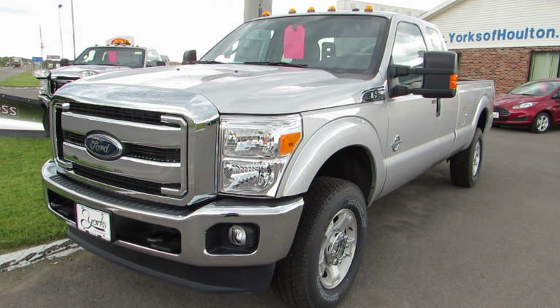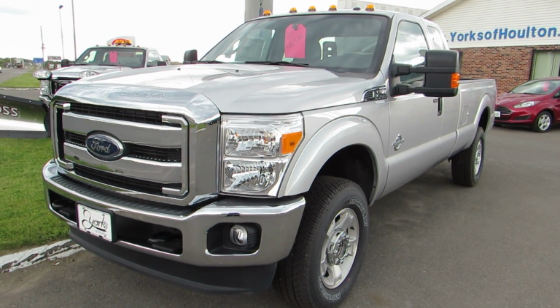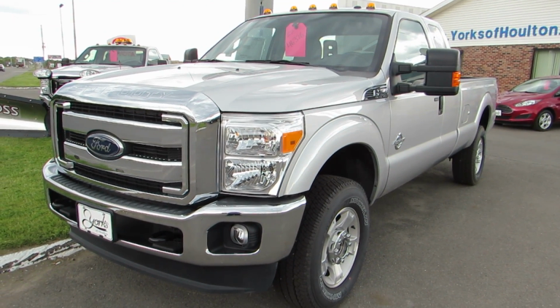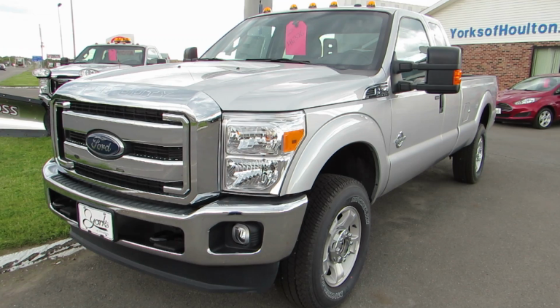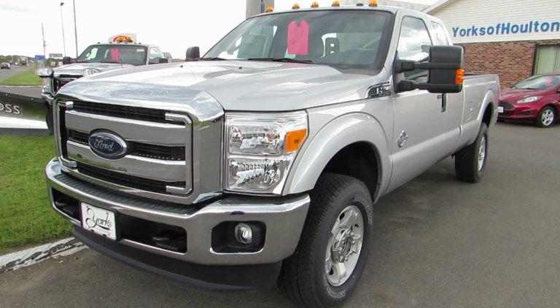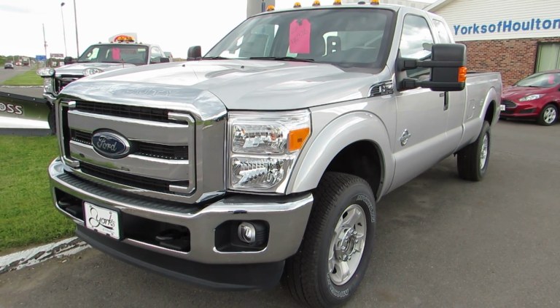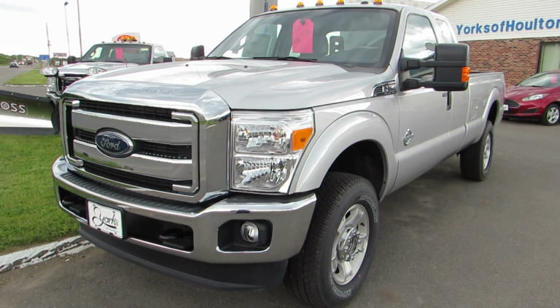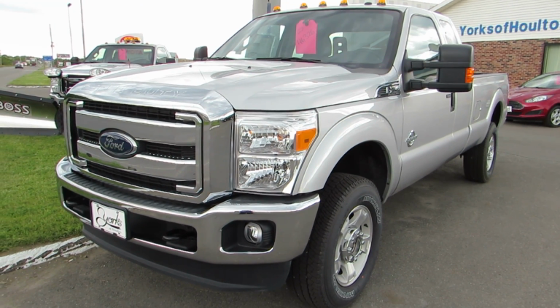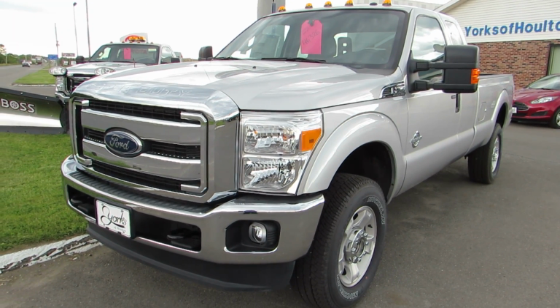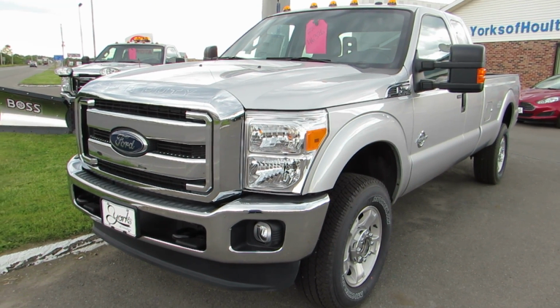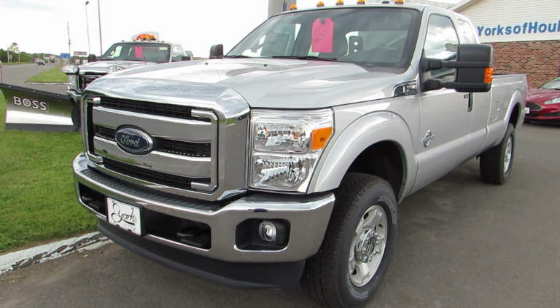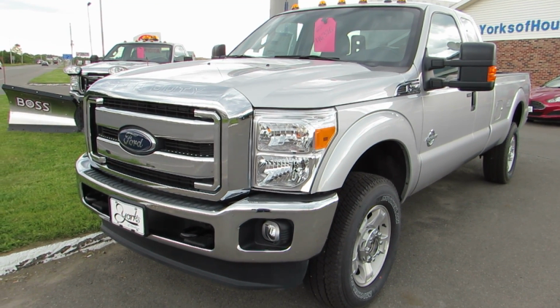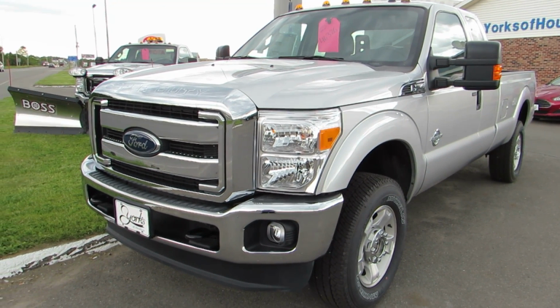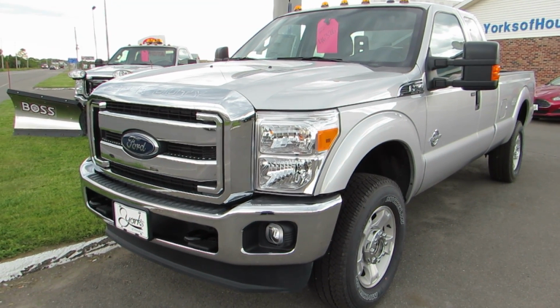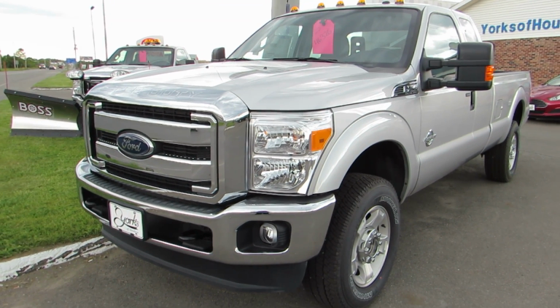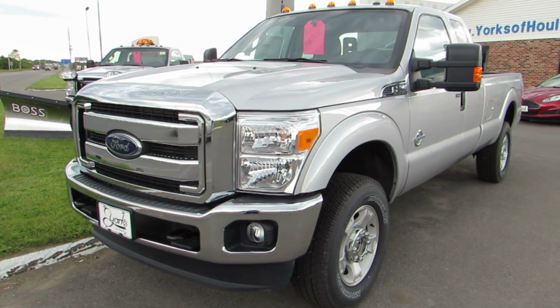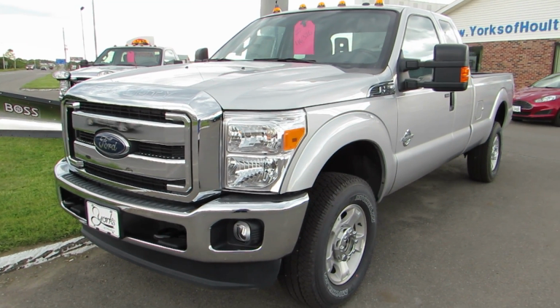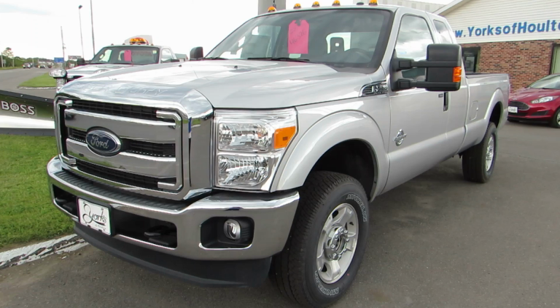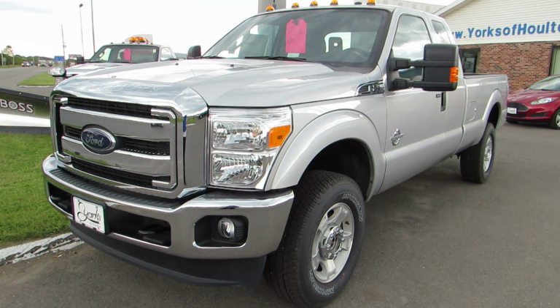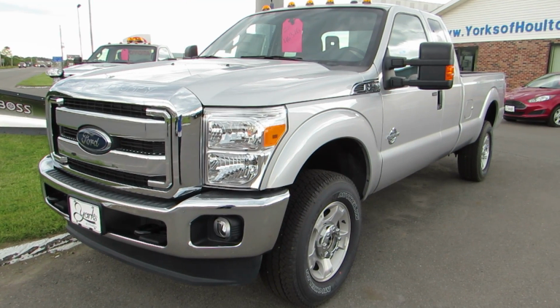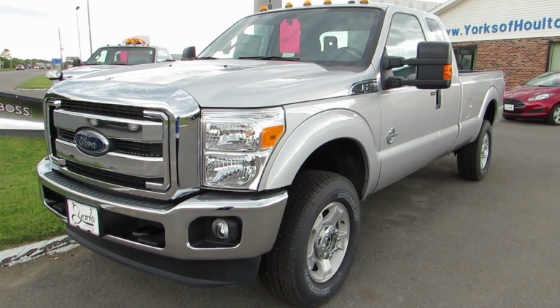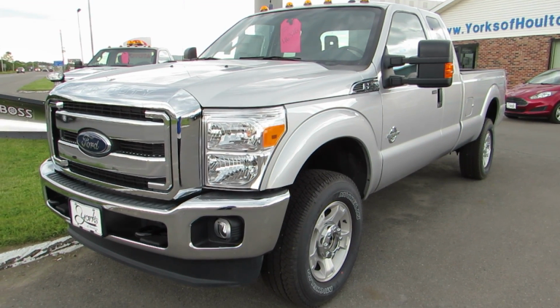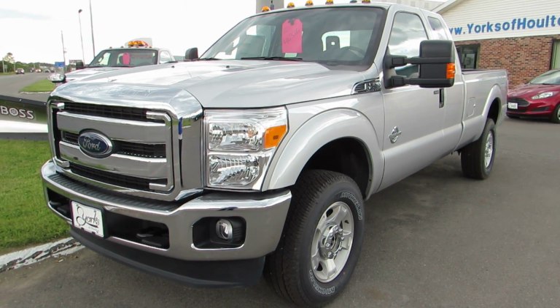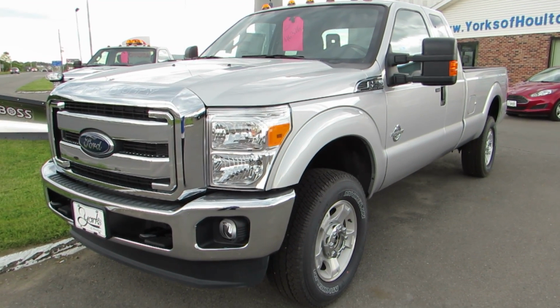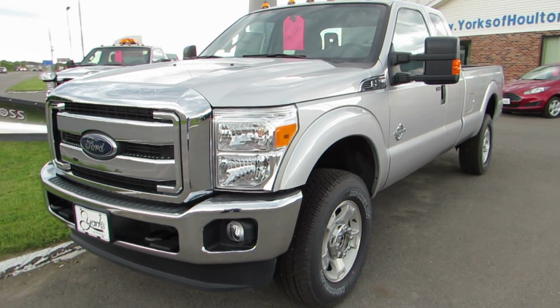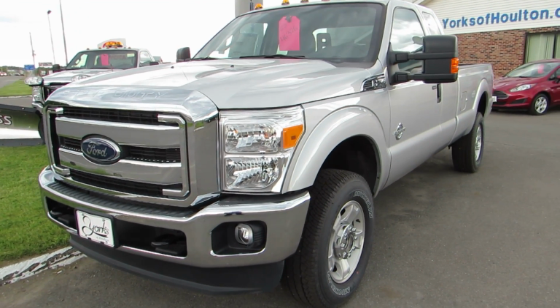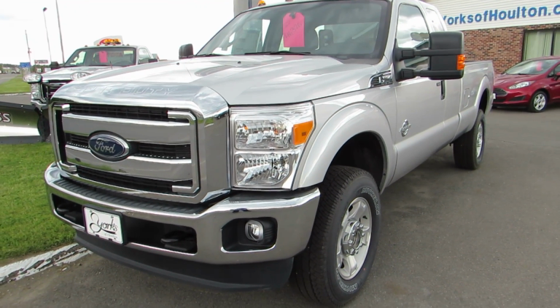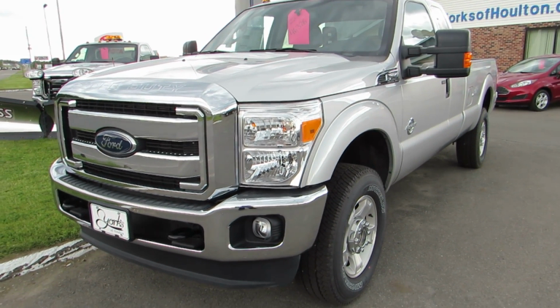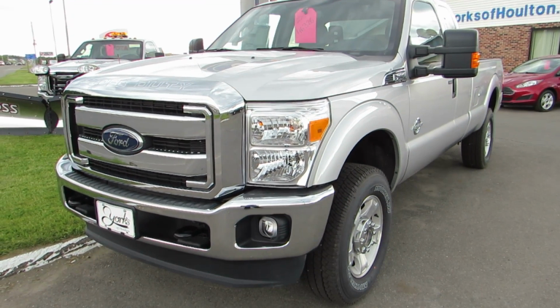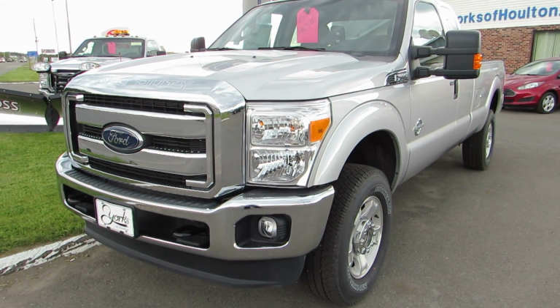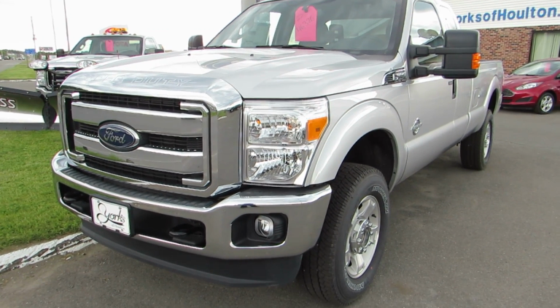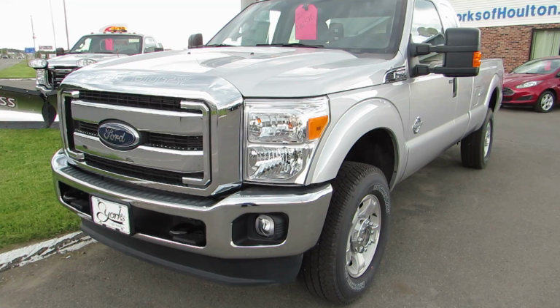Today we're taking a look at one of our weekly specials. This is a 2016 Ford F-250 Super Duty — the XLT model with the 6.7 liter Power Stroke diesel.